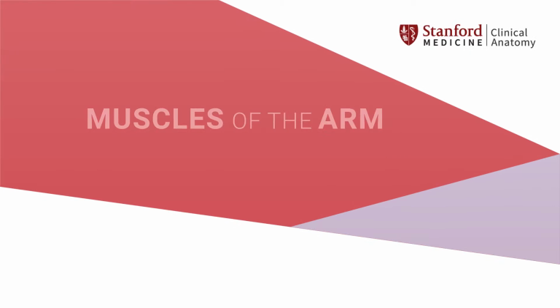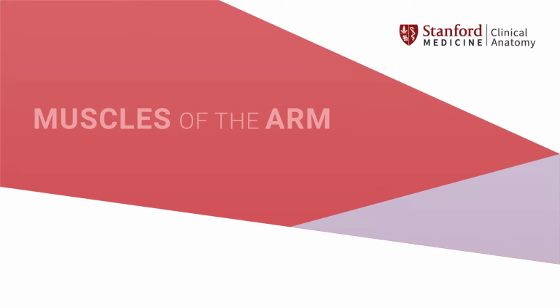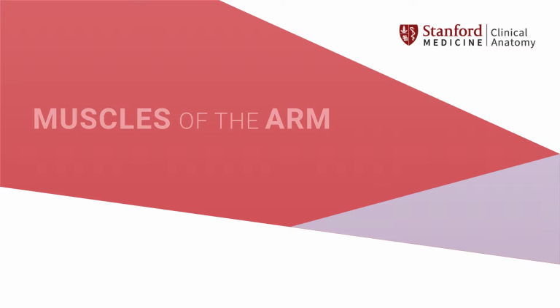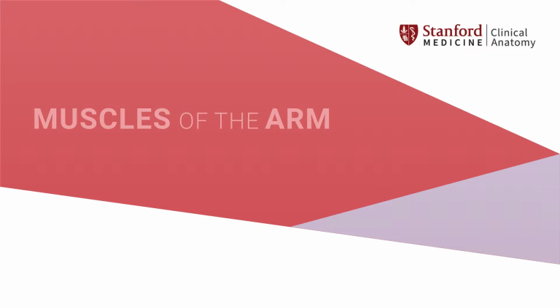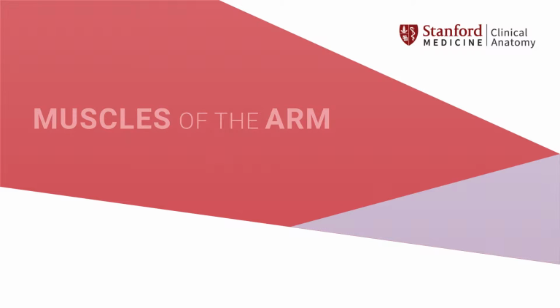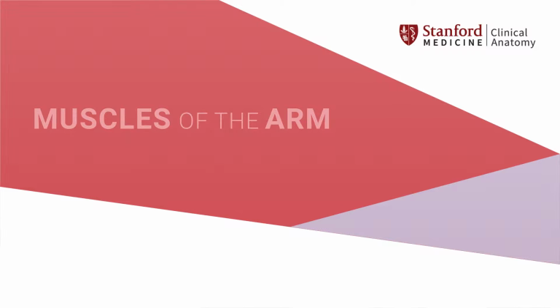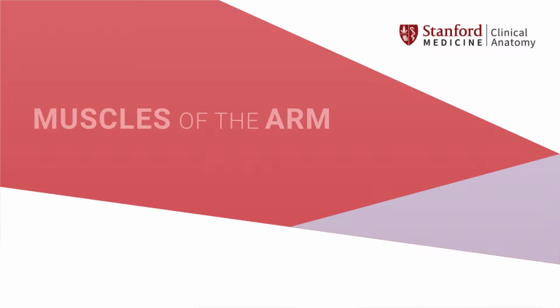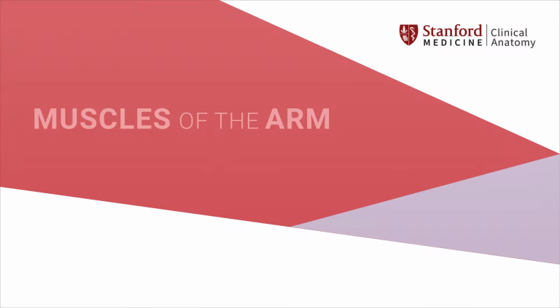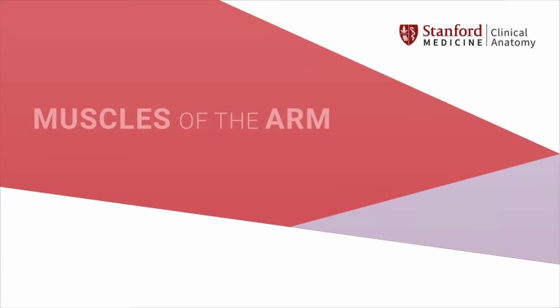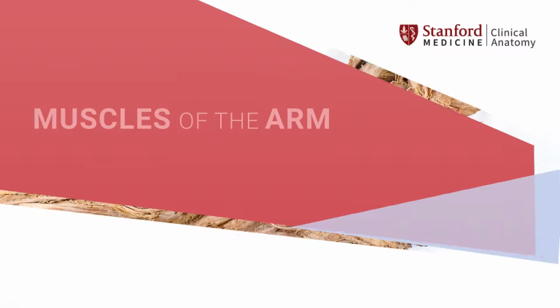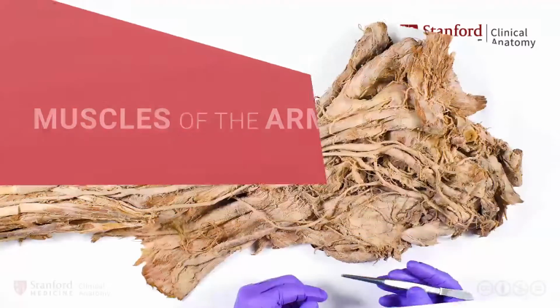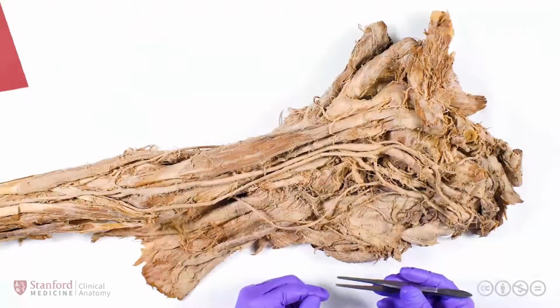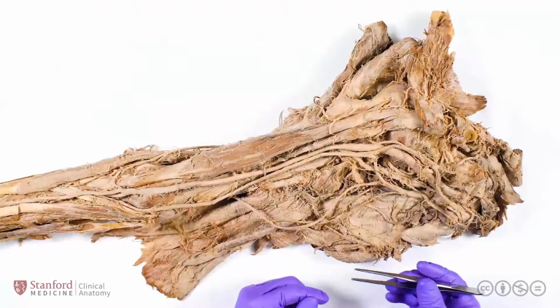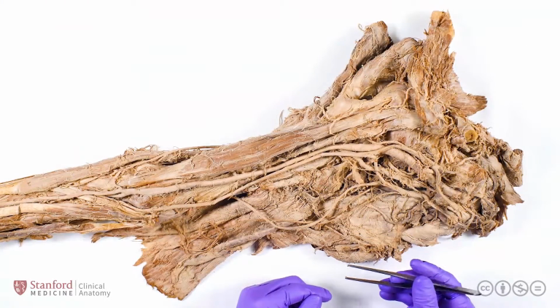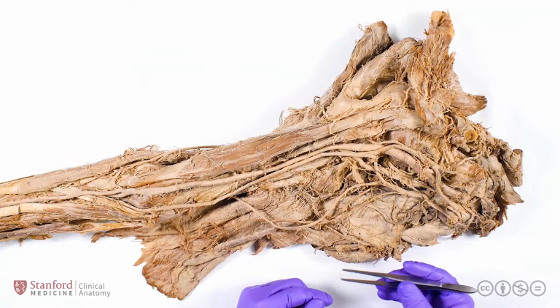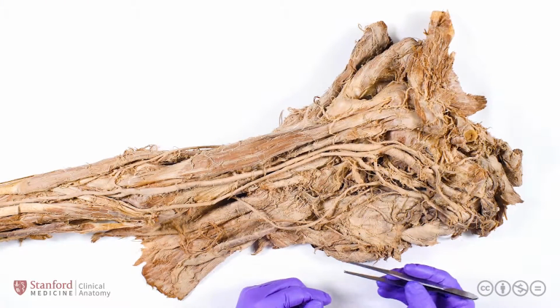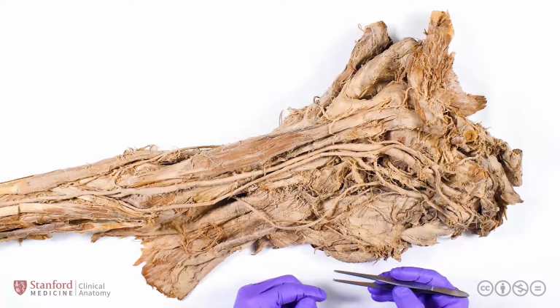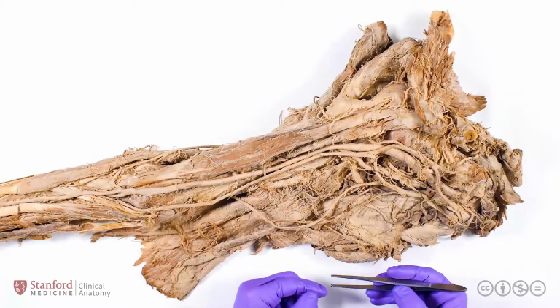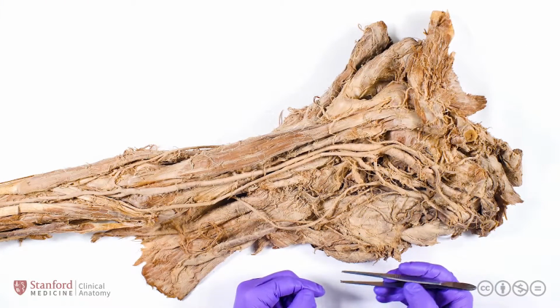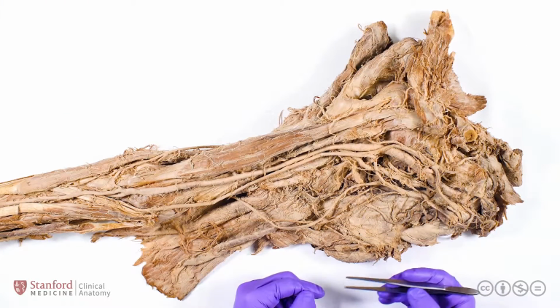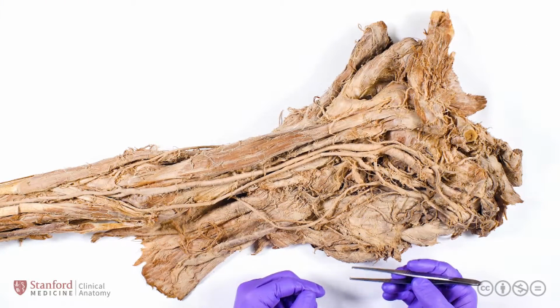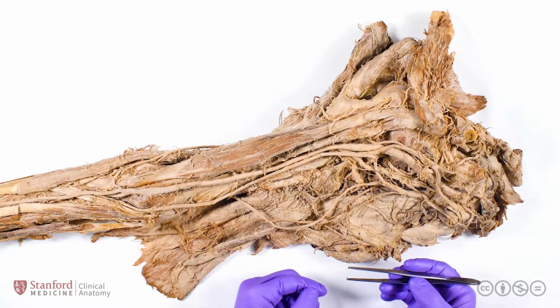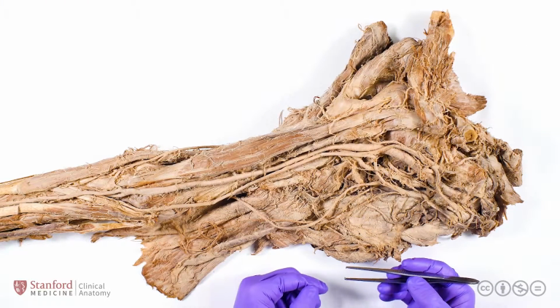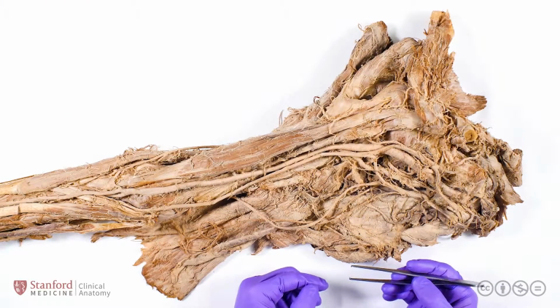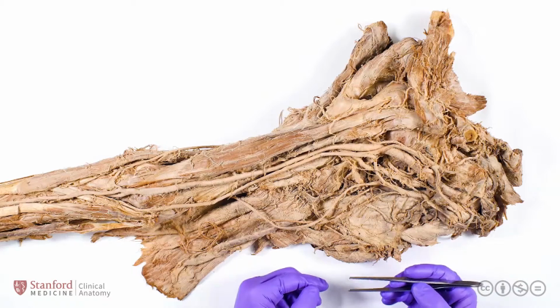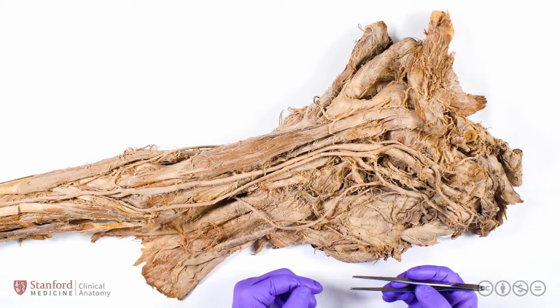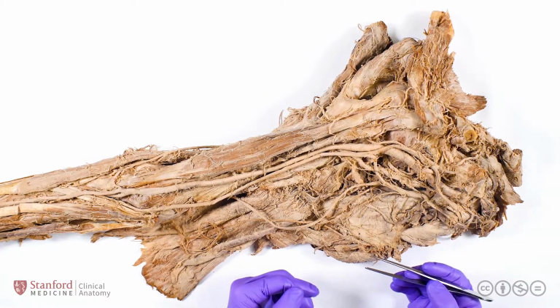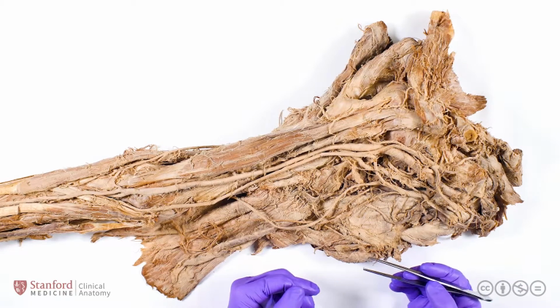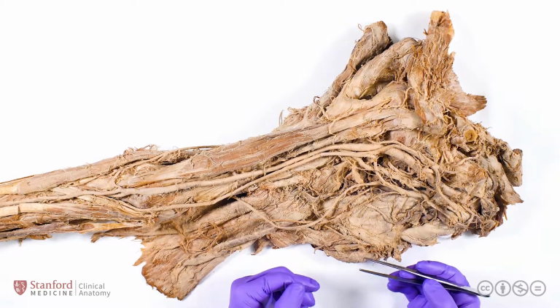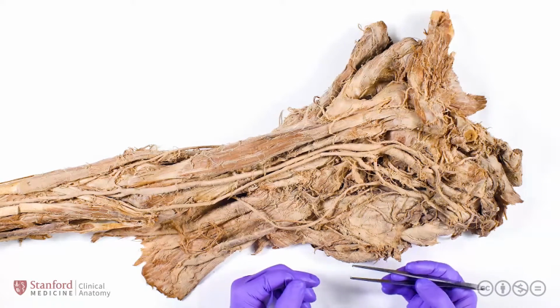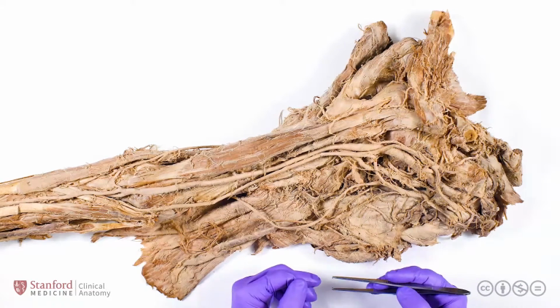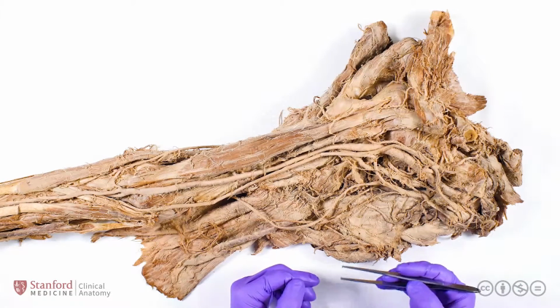In this video, we will be discussing the muscles of the arm. Anatomically, we define the arm as the region between the shoulder and elbow joints. We refer to the more distal portion of the upper limb as the forearm.